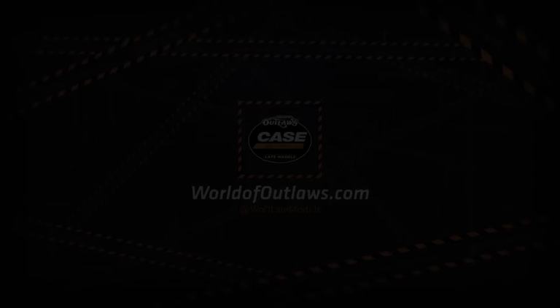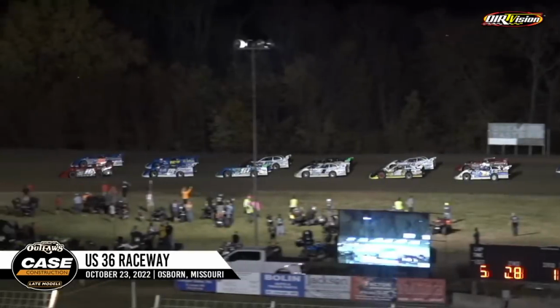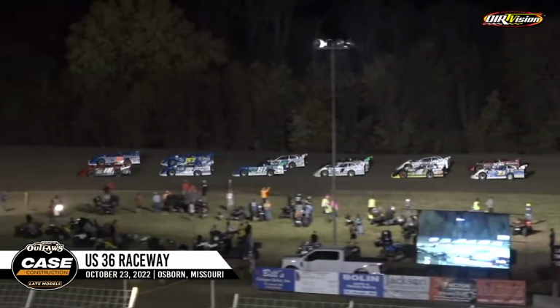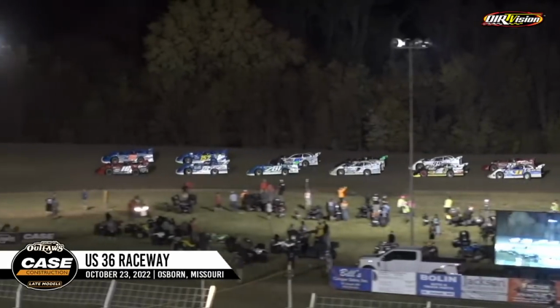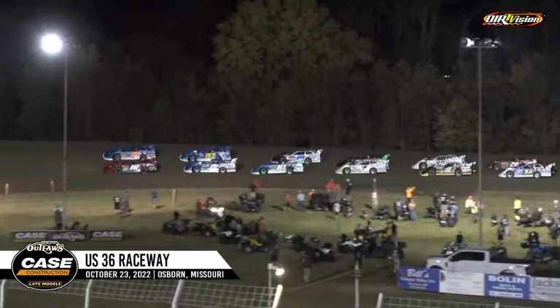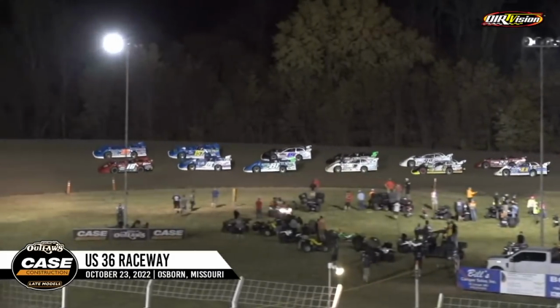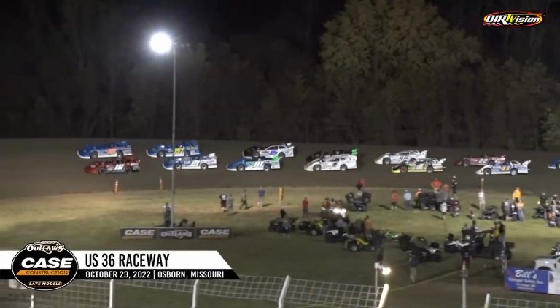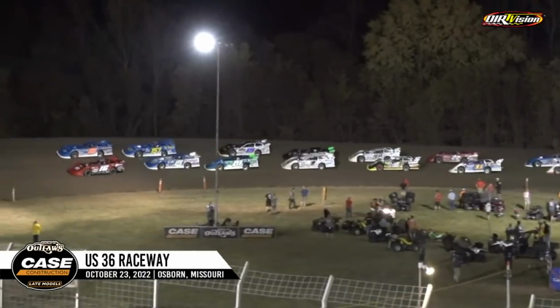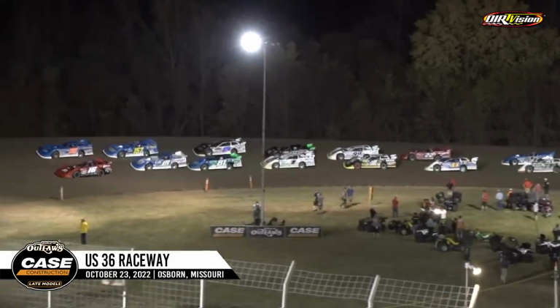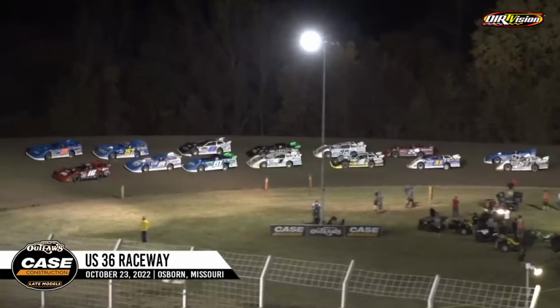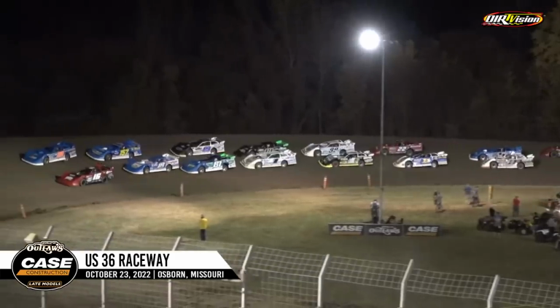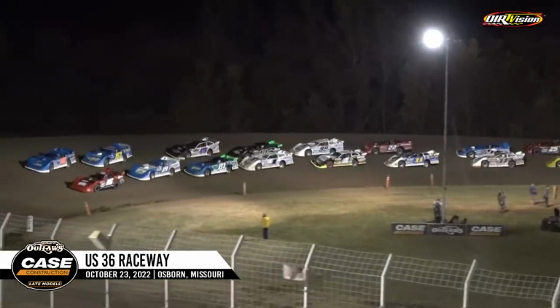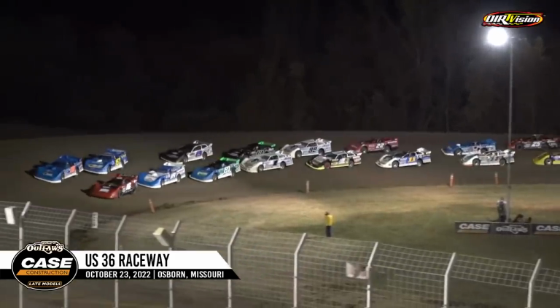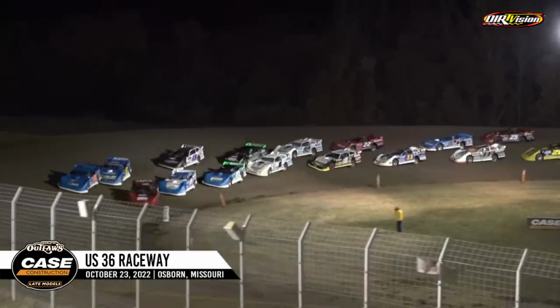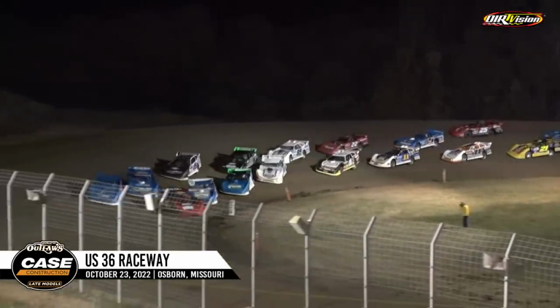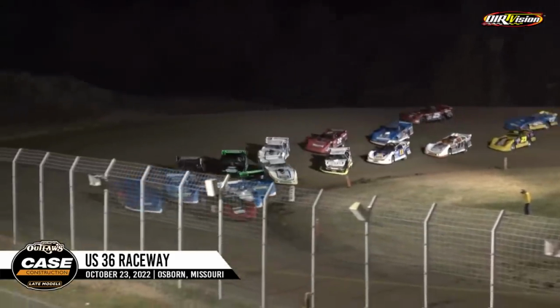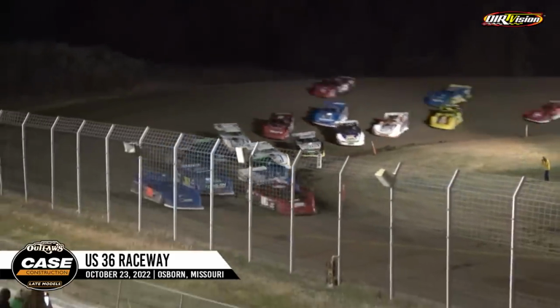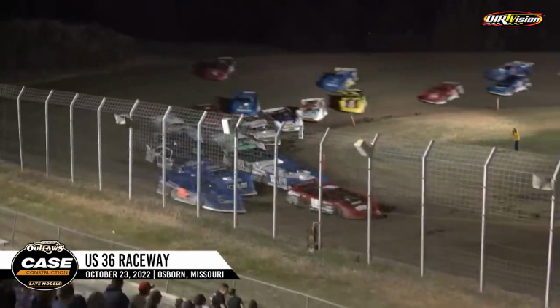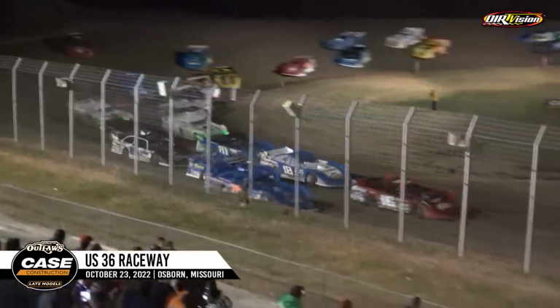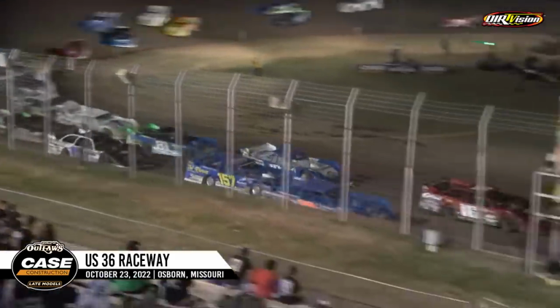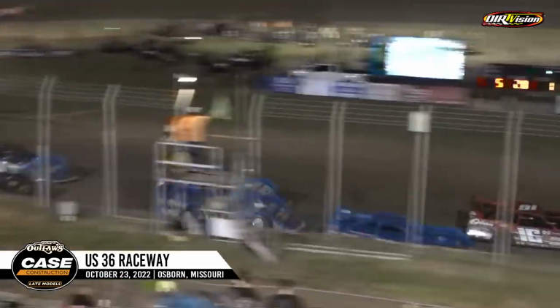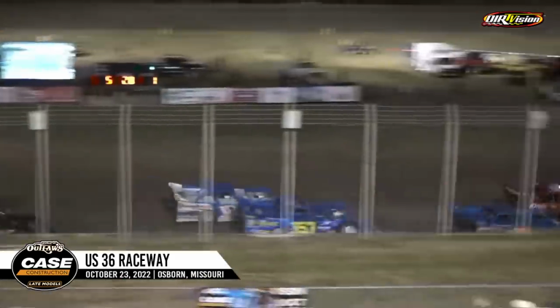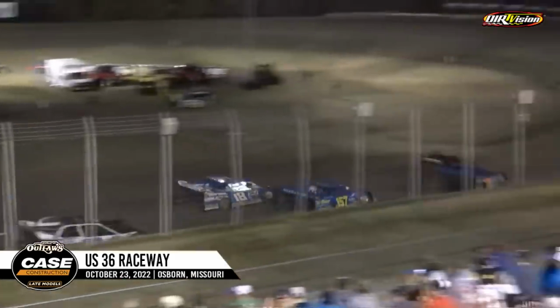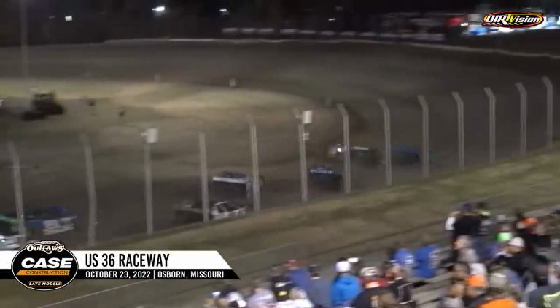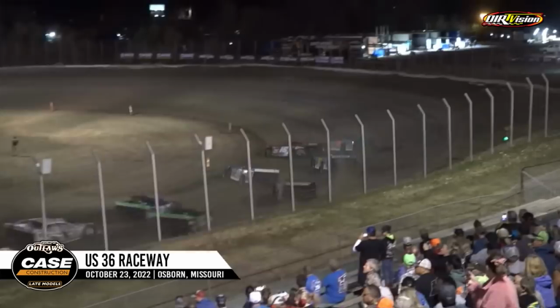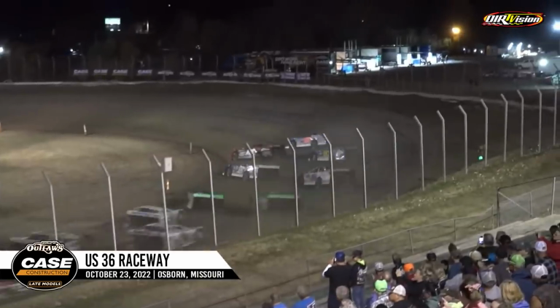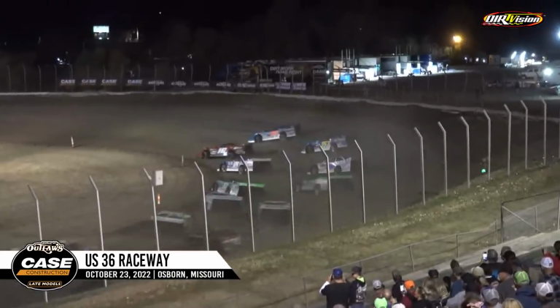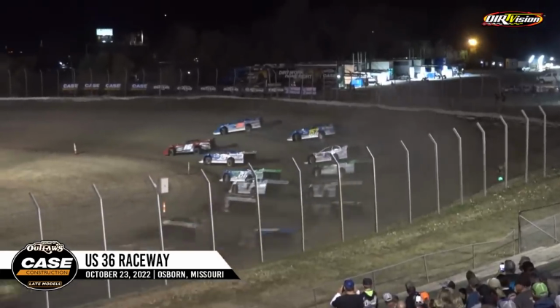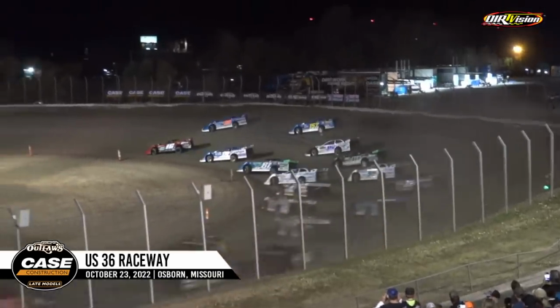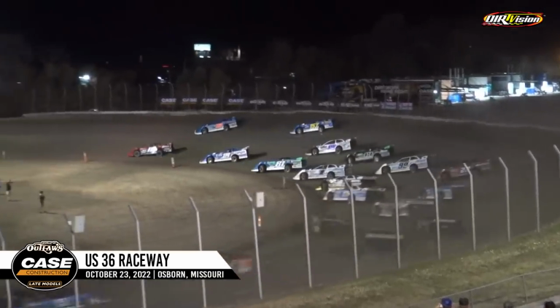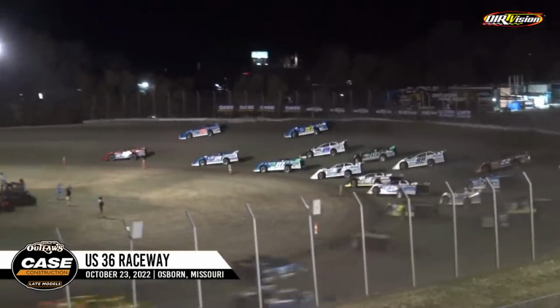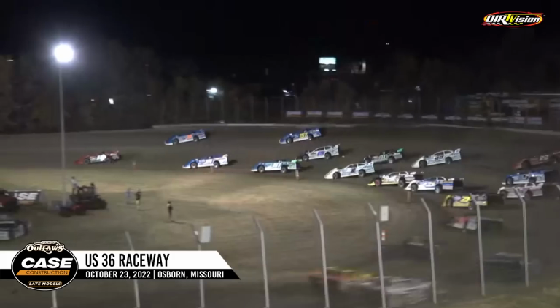They approach the VP Racing Fuels making power zone off of corner number four. Tyler Bruning, Dennis Herb Jr. lead us to green here at US 36 Raceway, the return of the Outlaws in 13 years. Coming to green, 40 times around here tonight. Bruning to the lead.